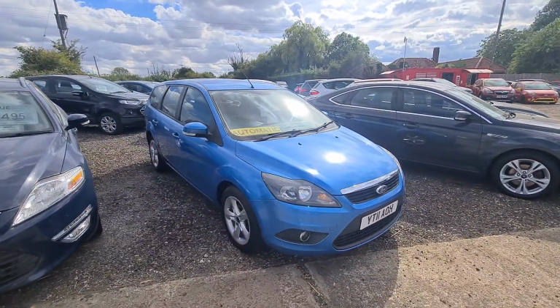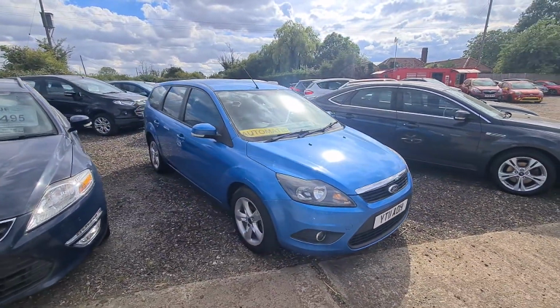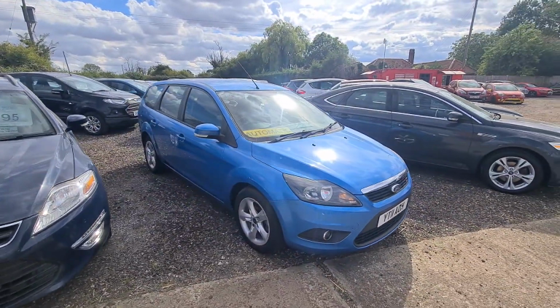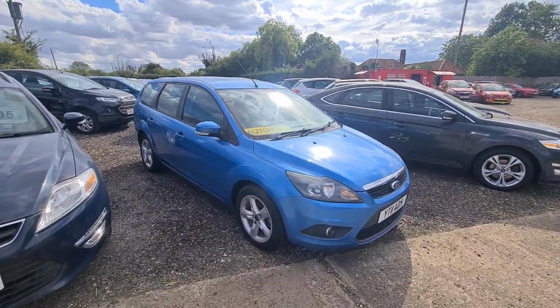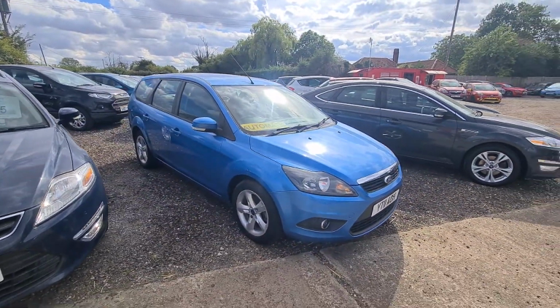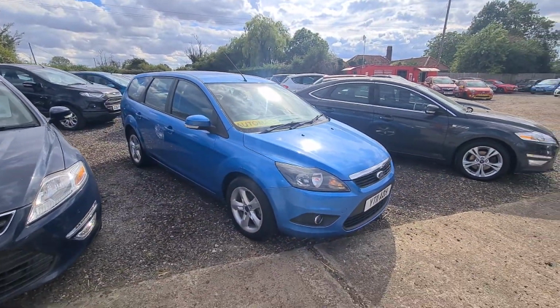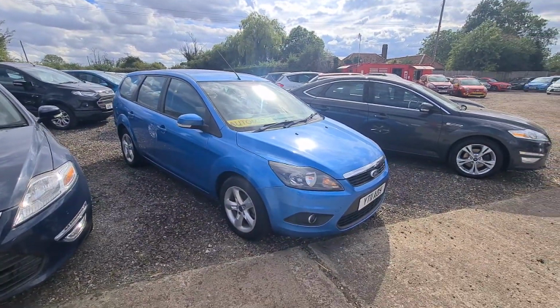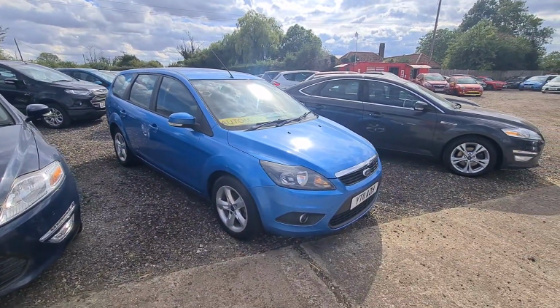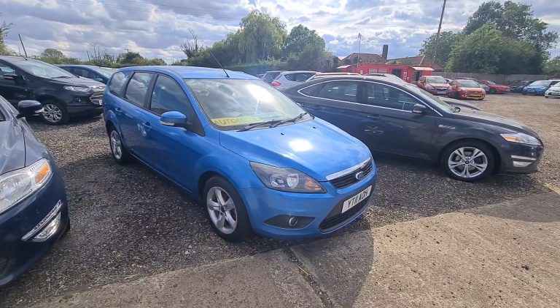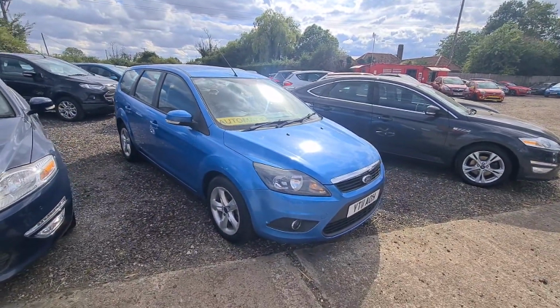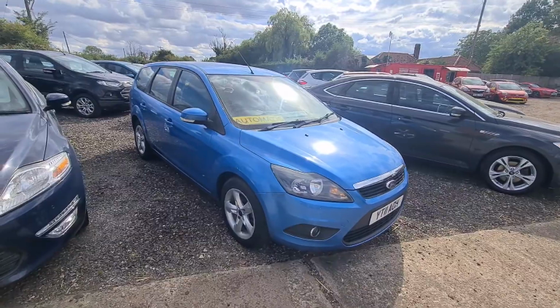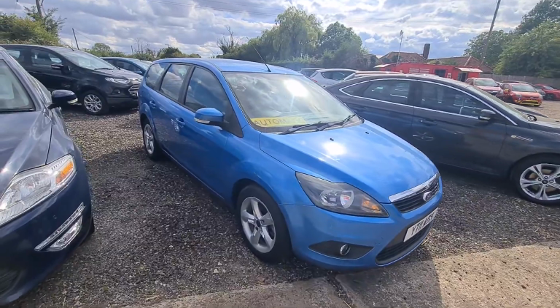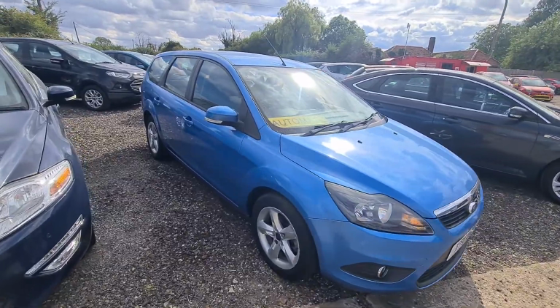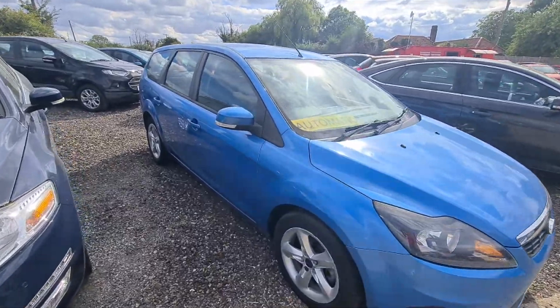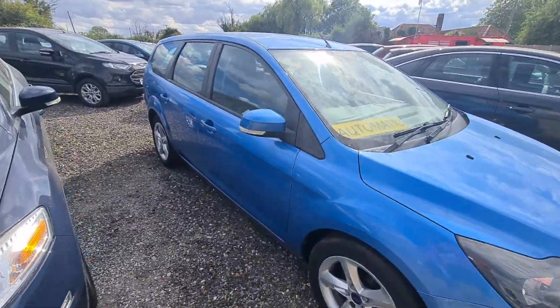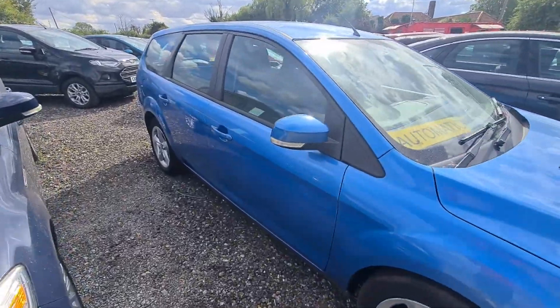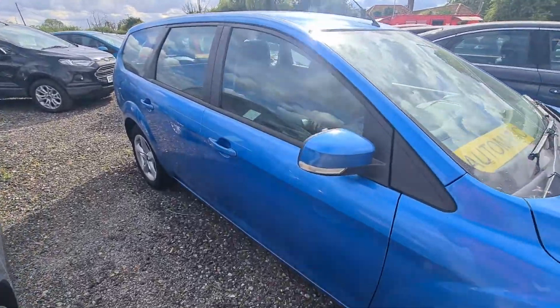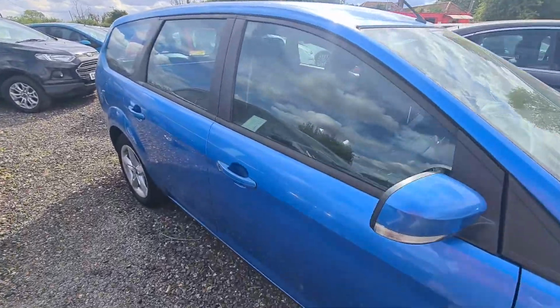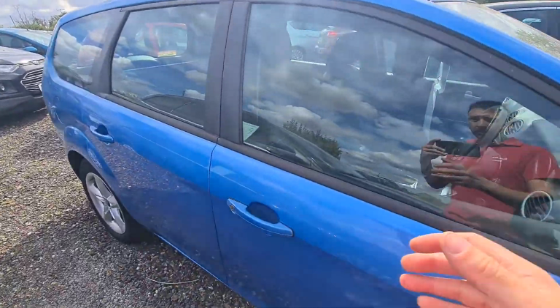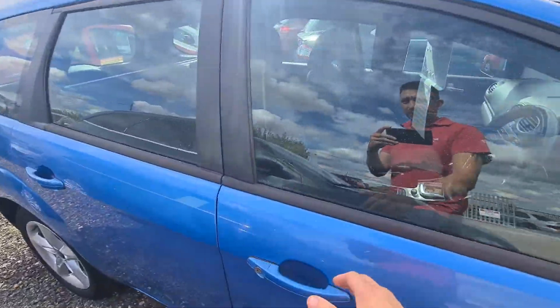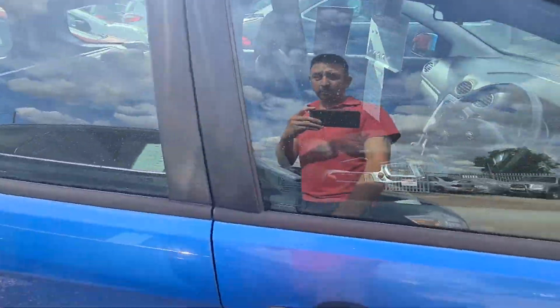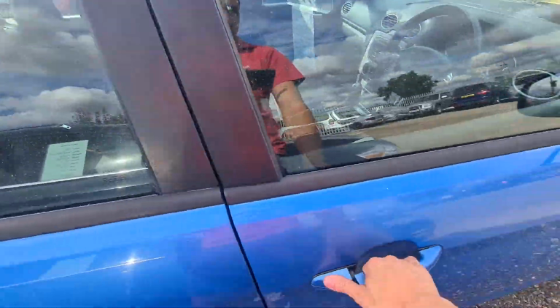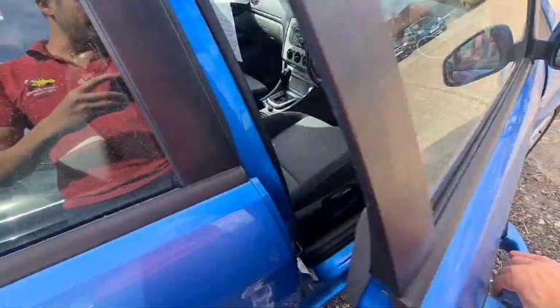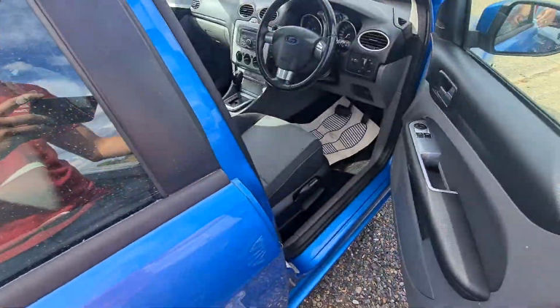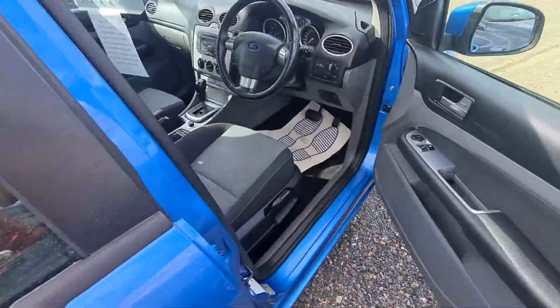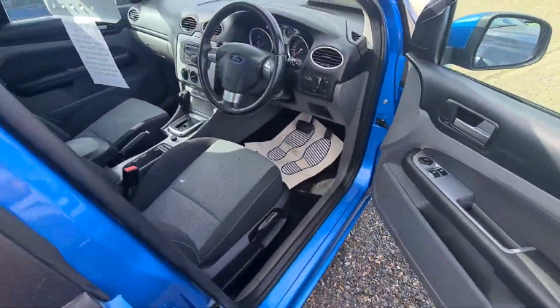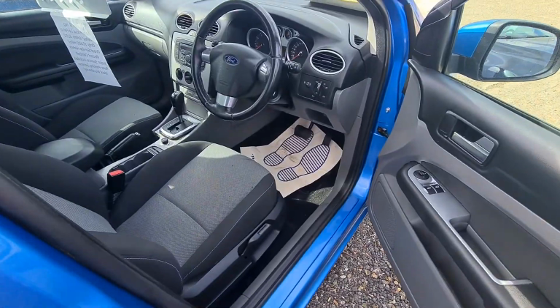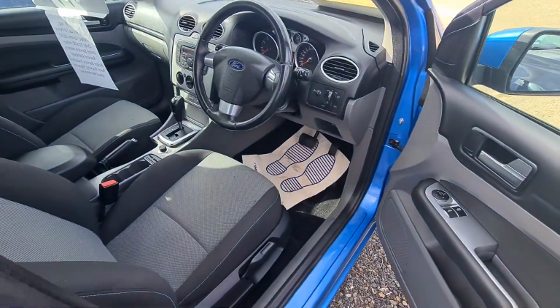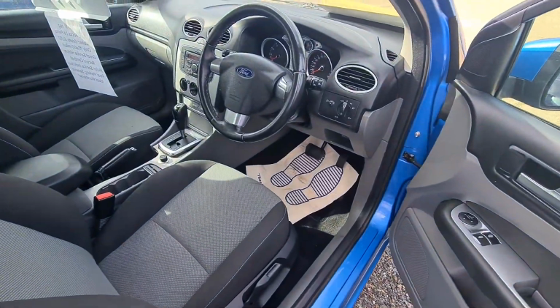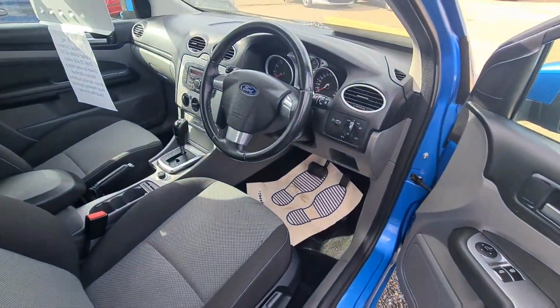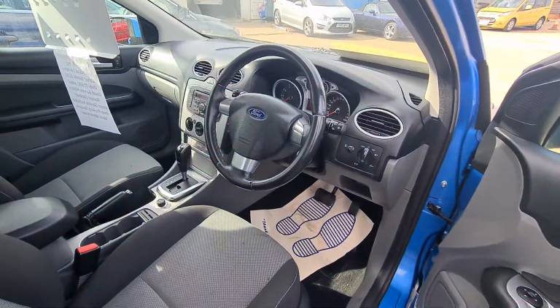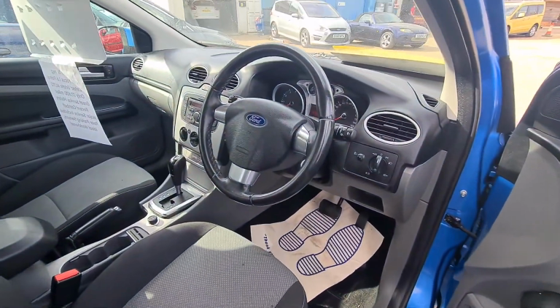It has done 77,000 miles. Let's have a little look around it. Obviously this car will be sold with a new cam belt kit, major service, and a full MOT.